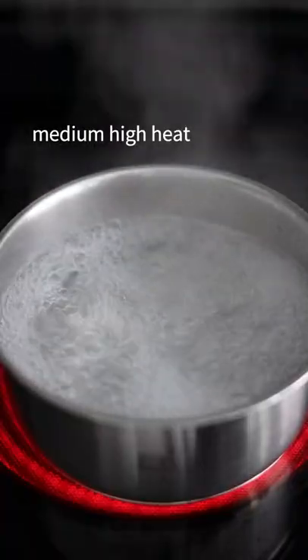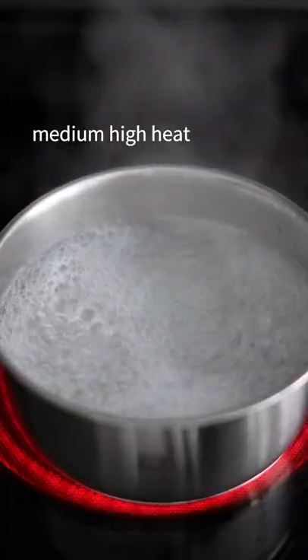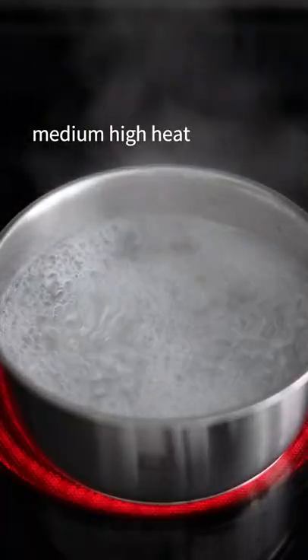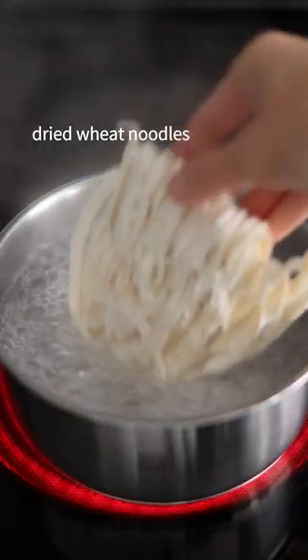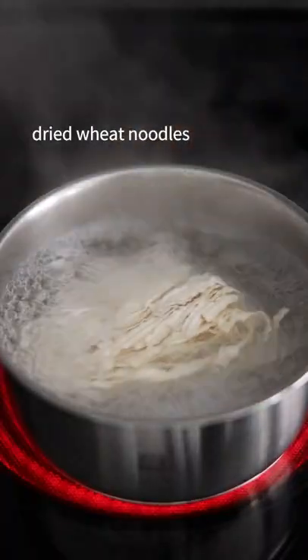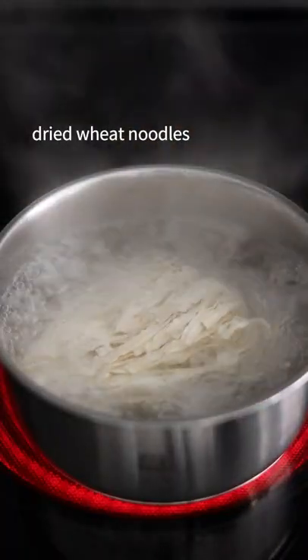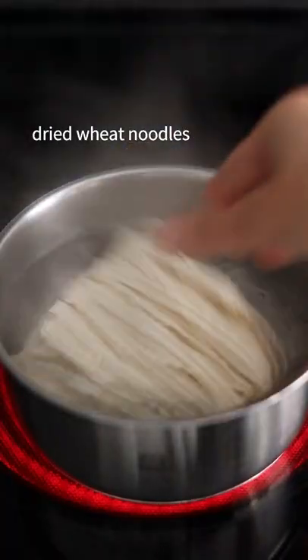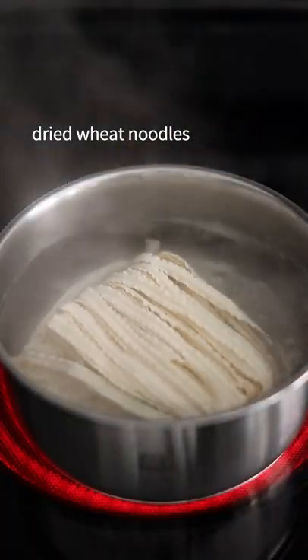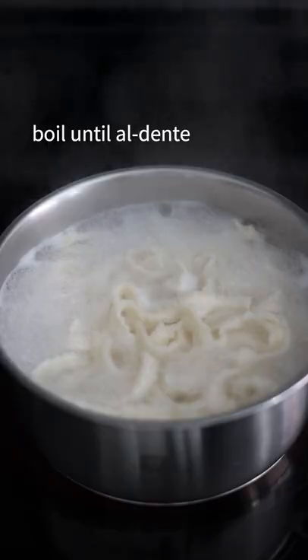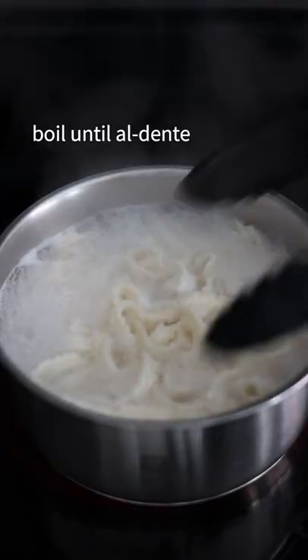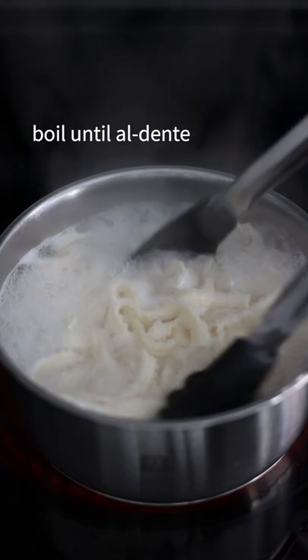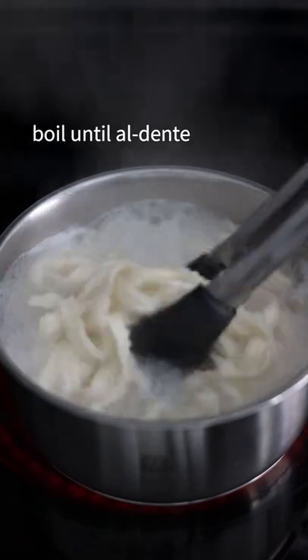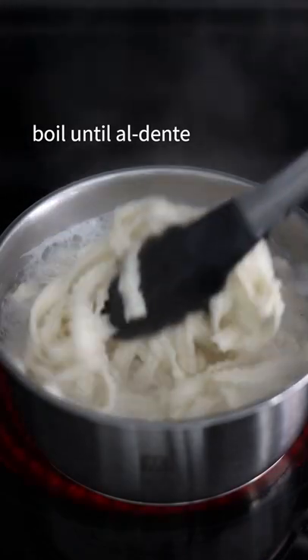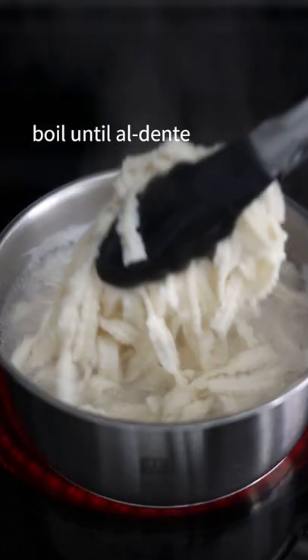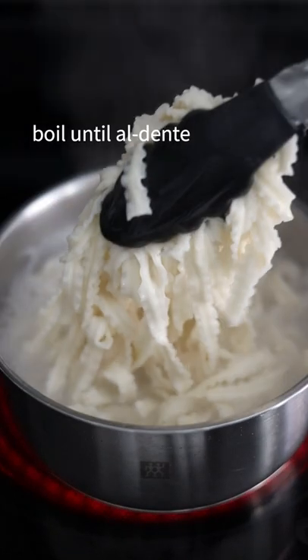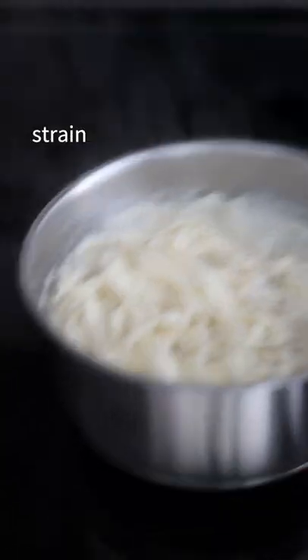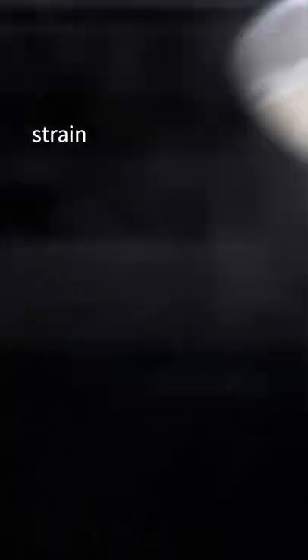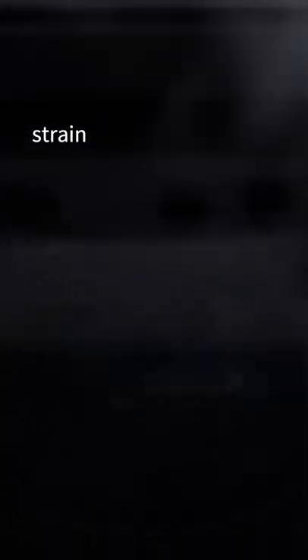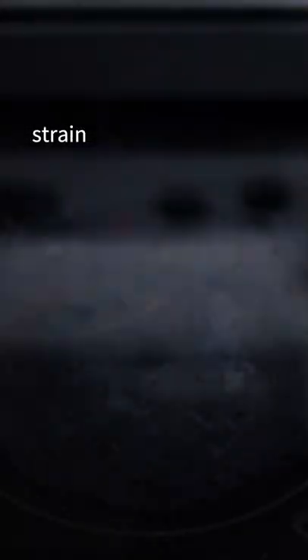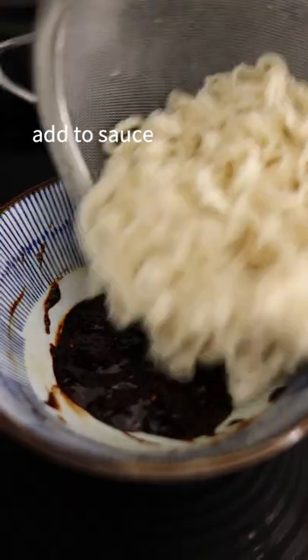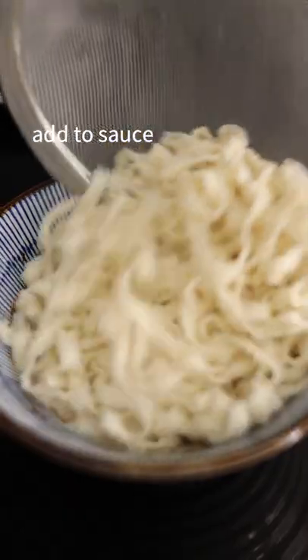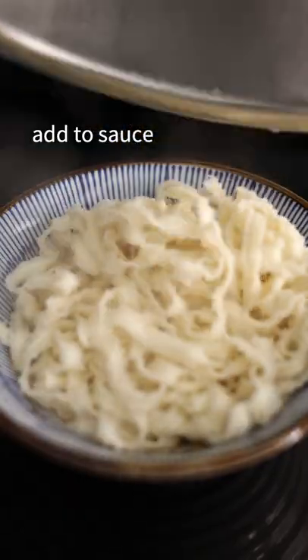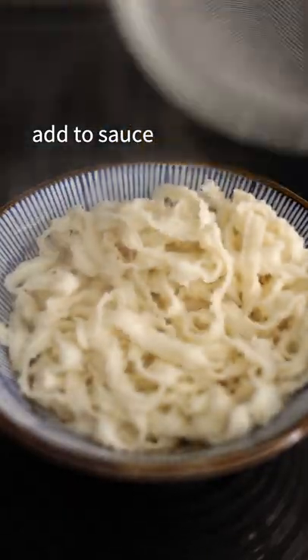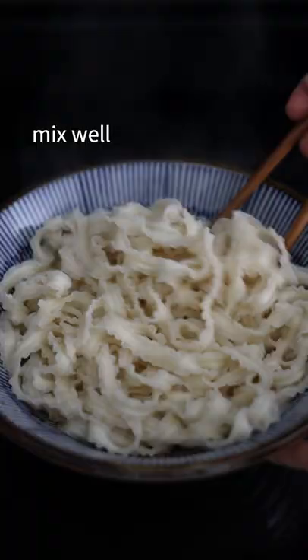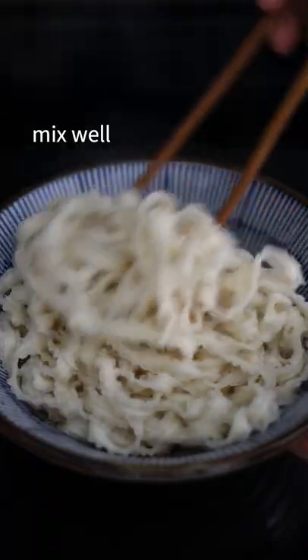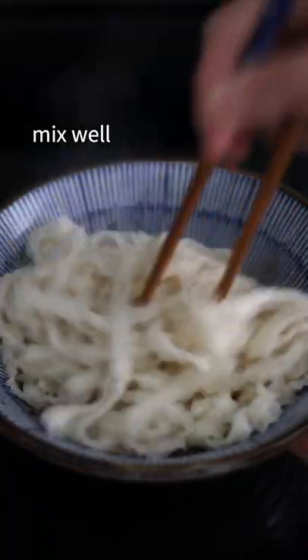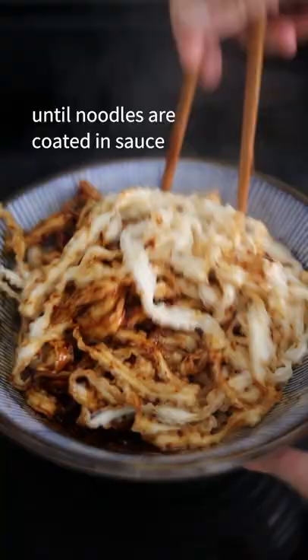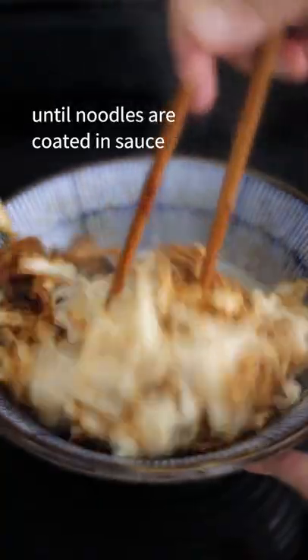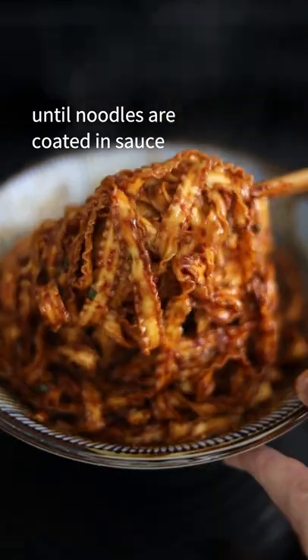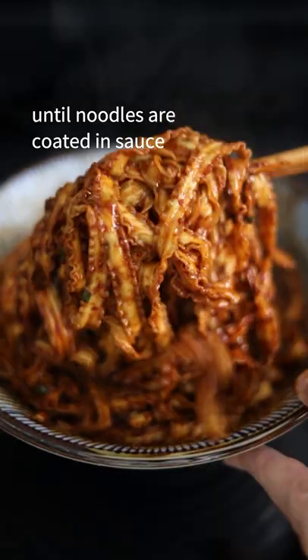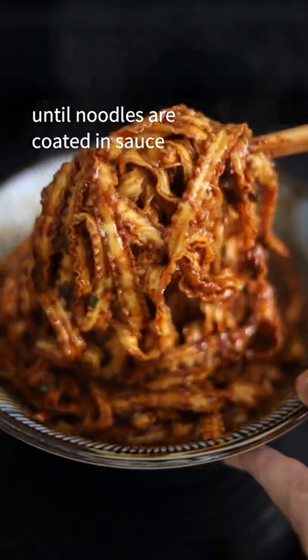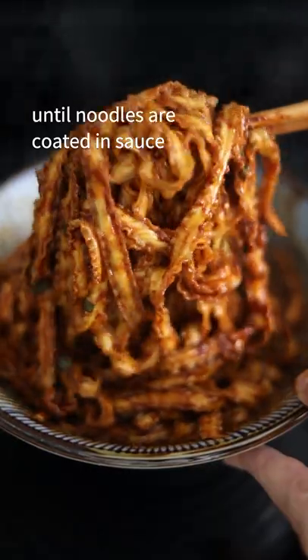Then over medium high heat, boil your dried wheat noodles until al dente. Then strain them and add them to your sauce. Mix well until your noodles are coated in it.